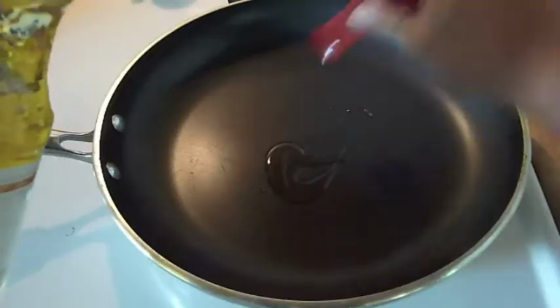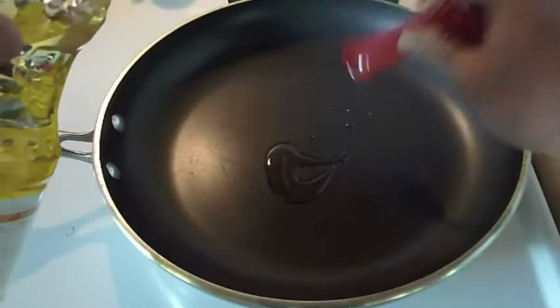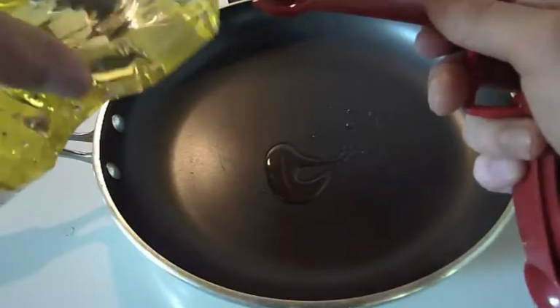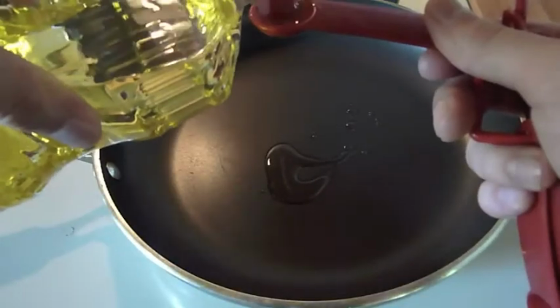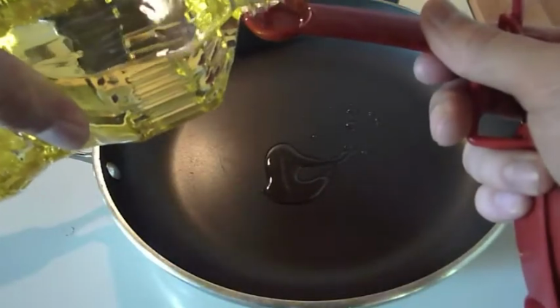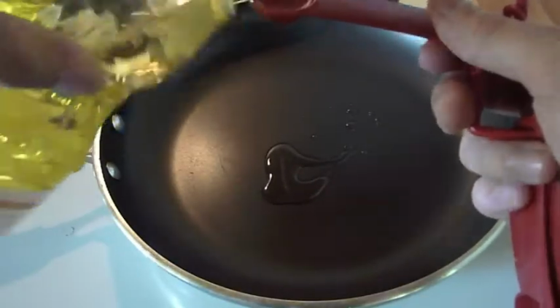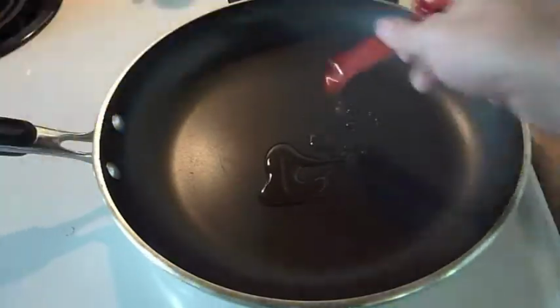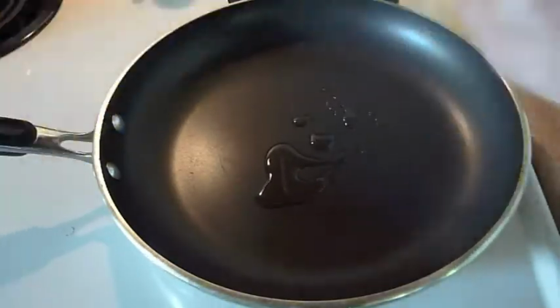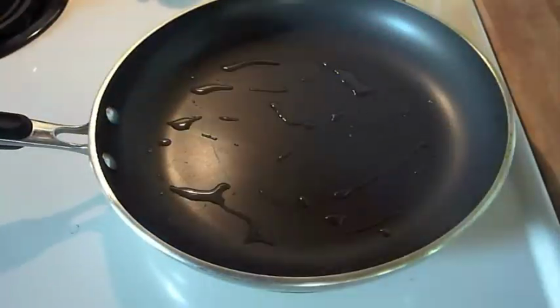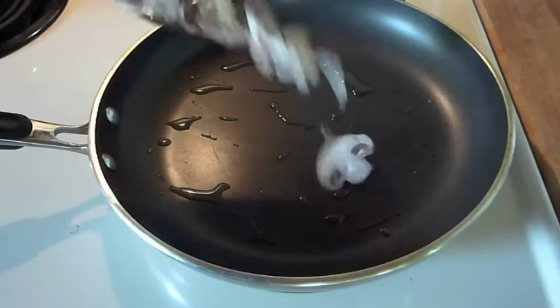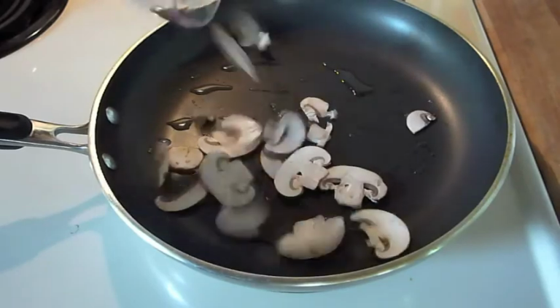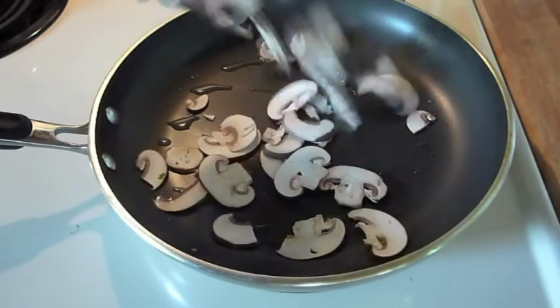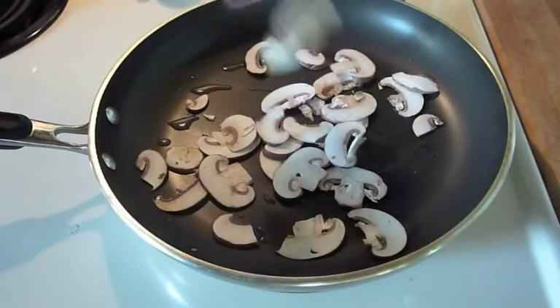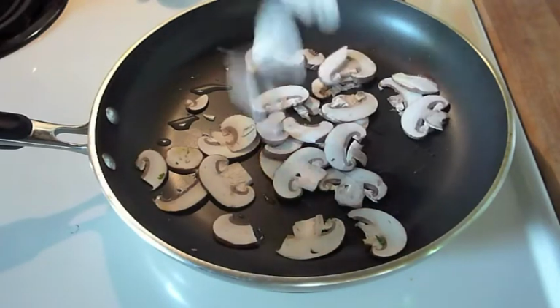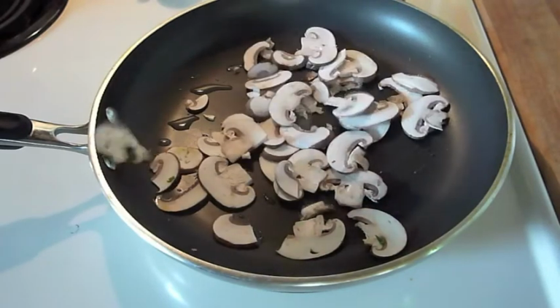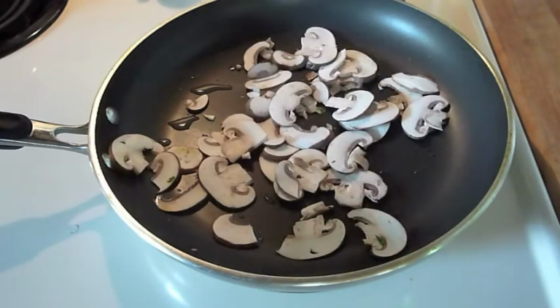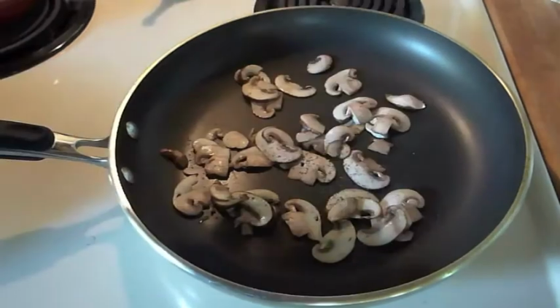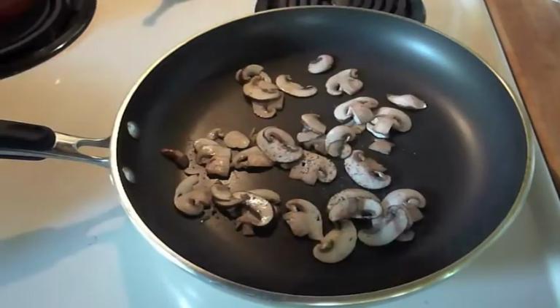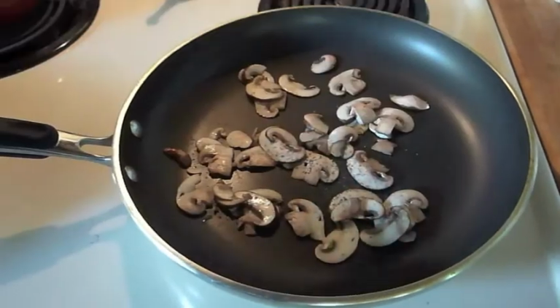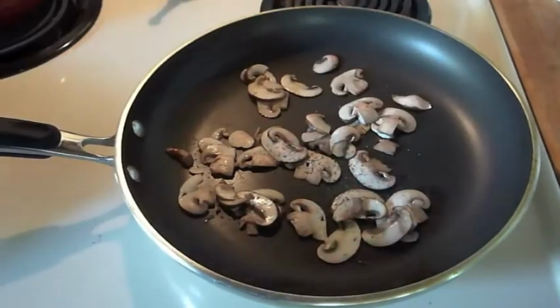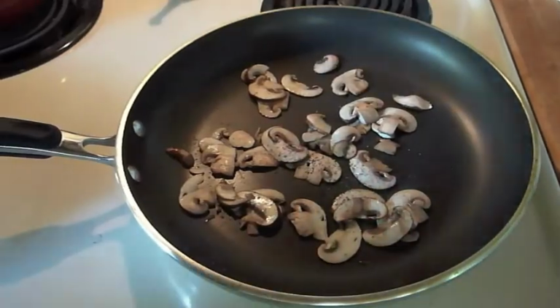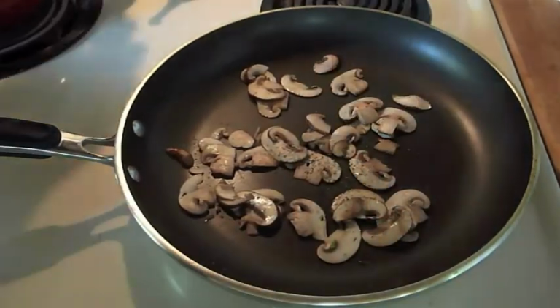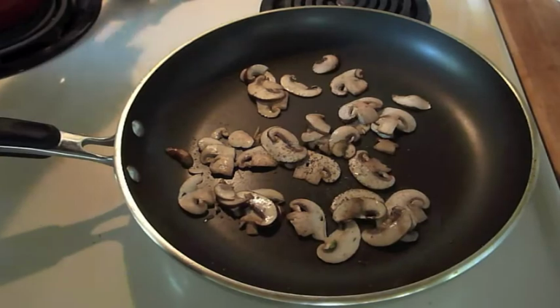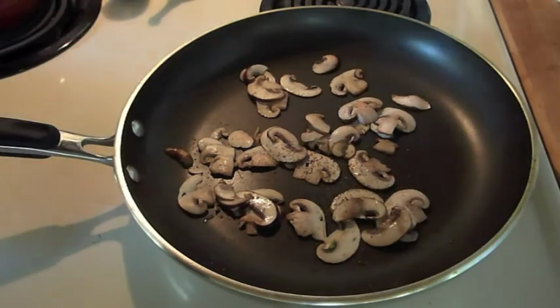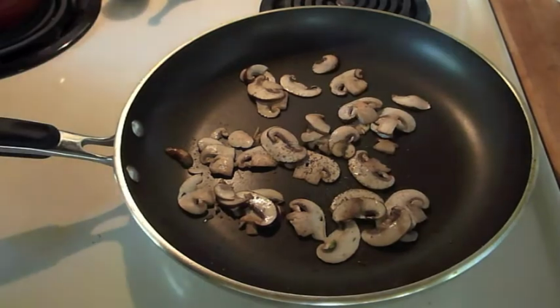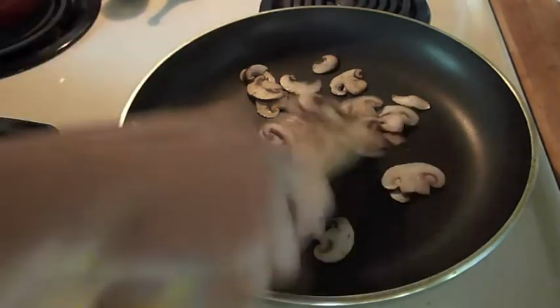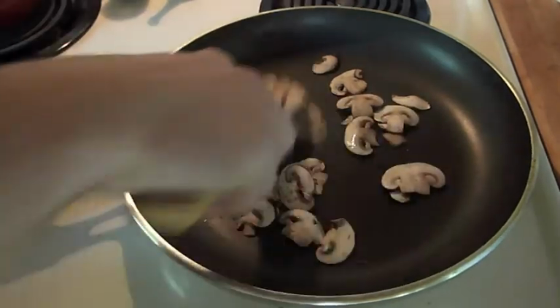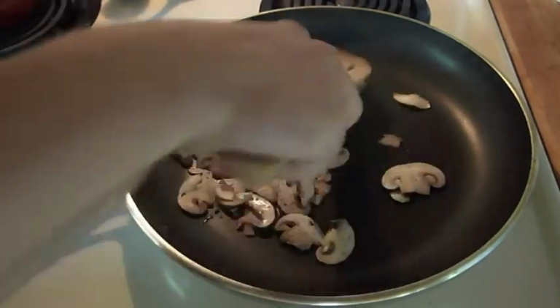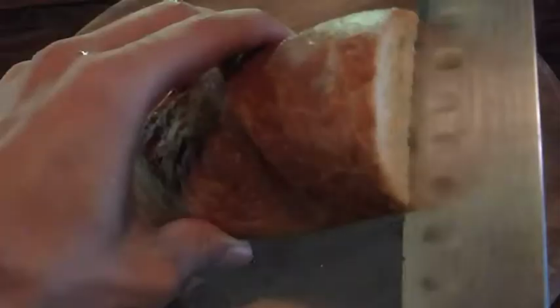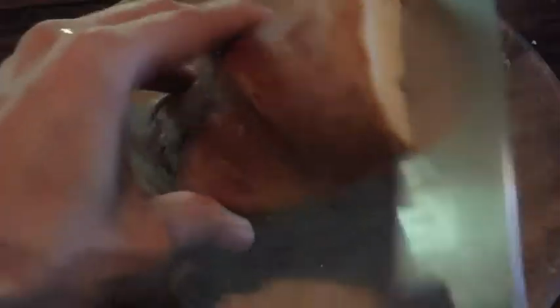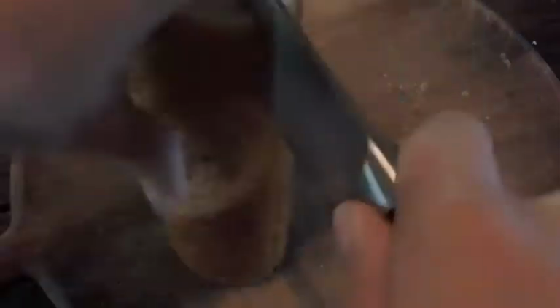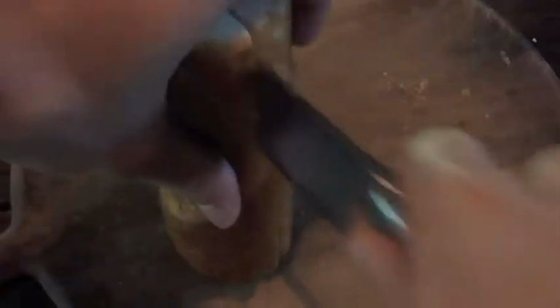For the final topping, heat 2 teaspoons of vegetable oil in a pan over medium heat. Then toss in a handful of thinly sliced portabella mushrooms and sauté for a couple of minutes, seasoning with black pepper to taste.